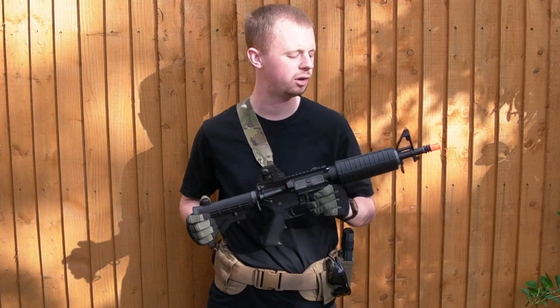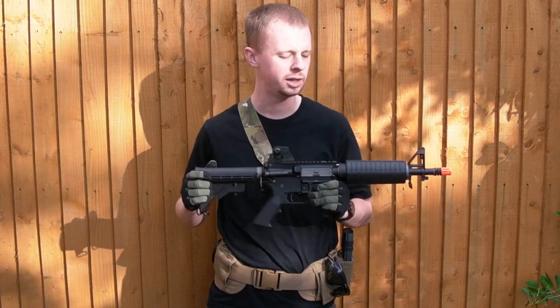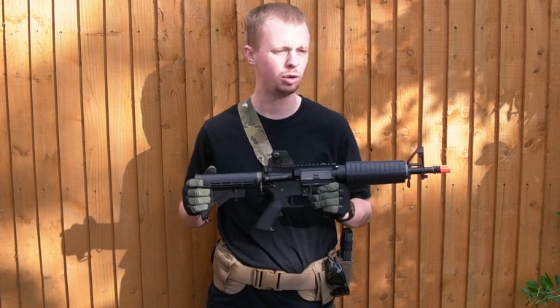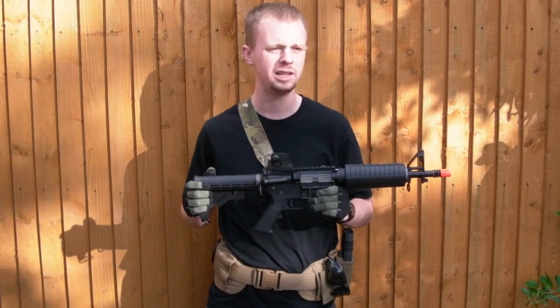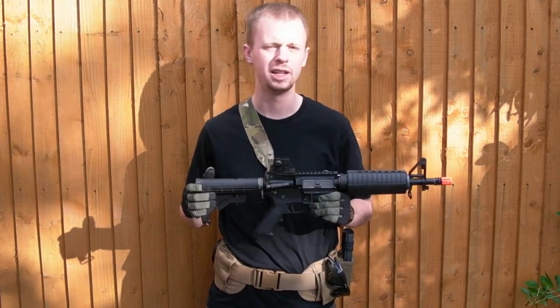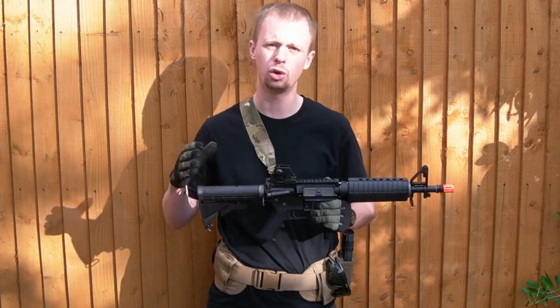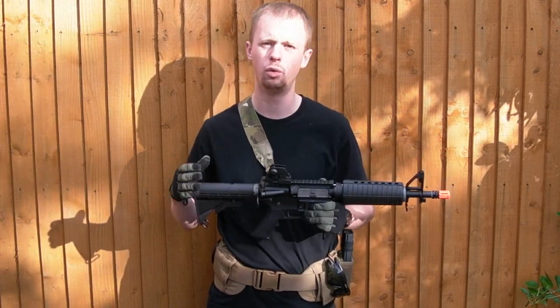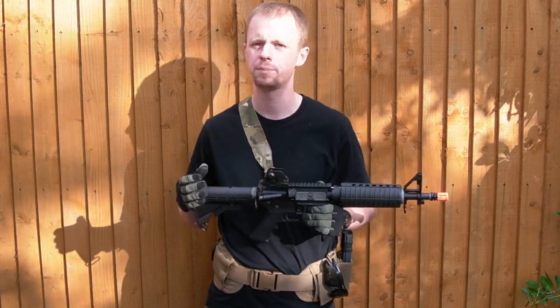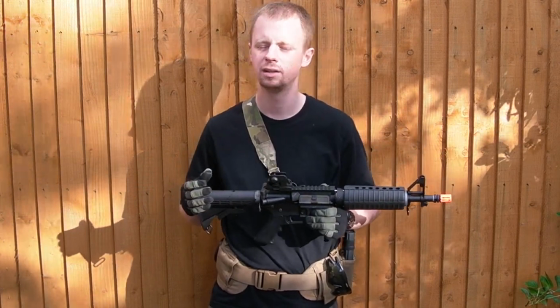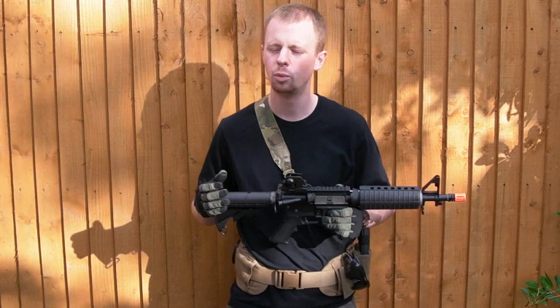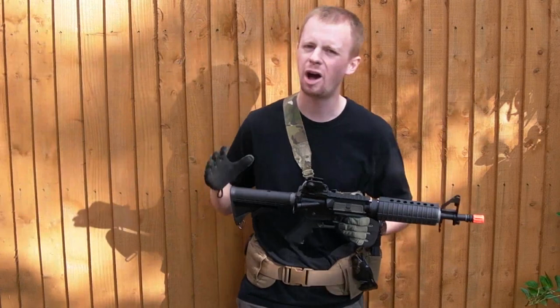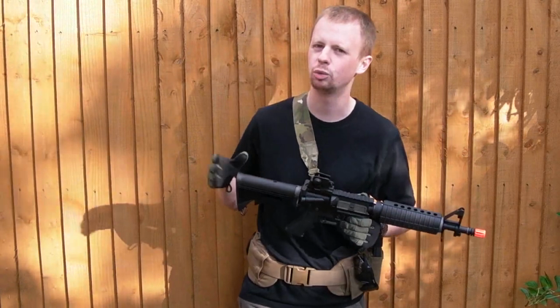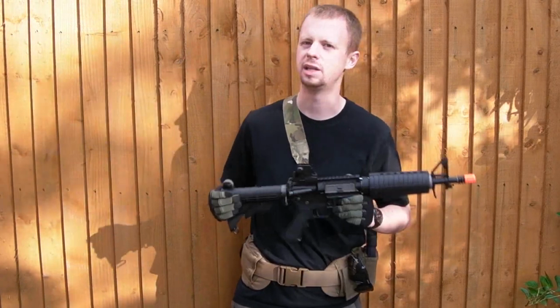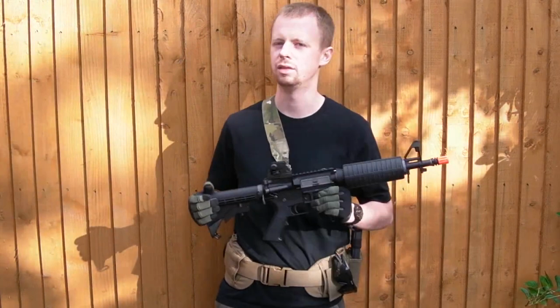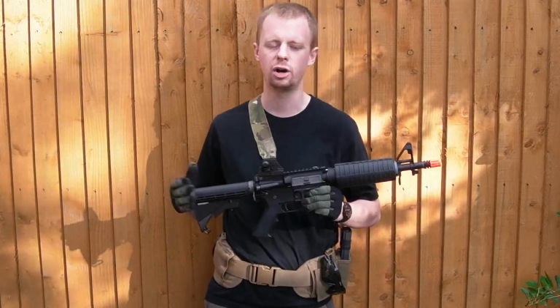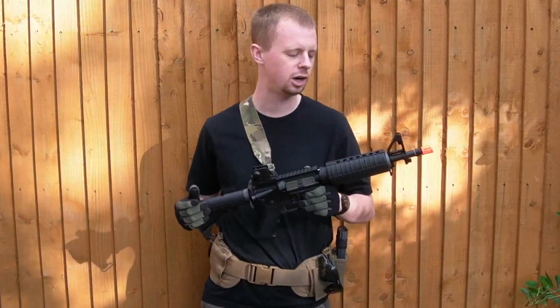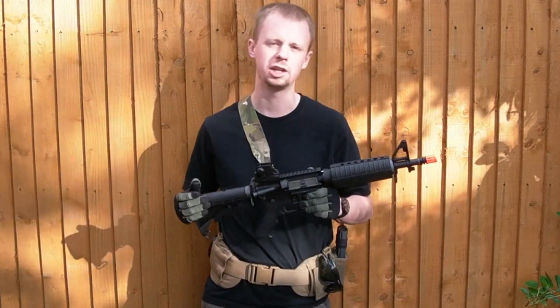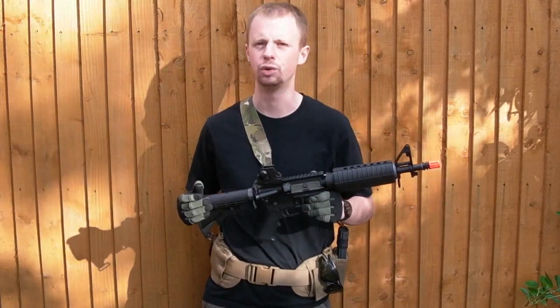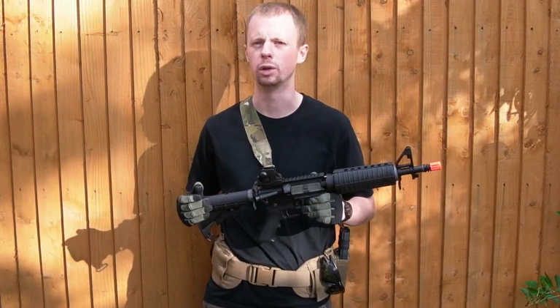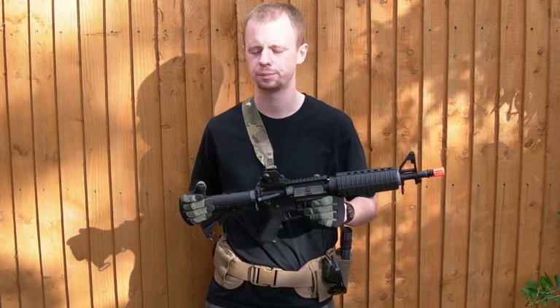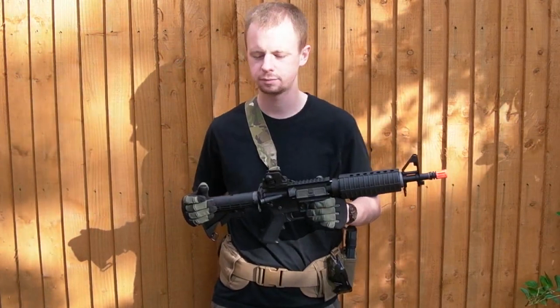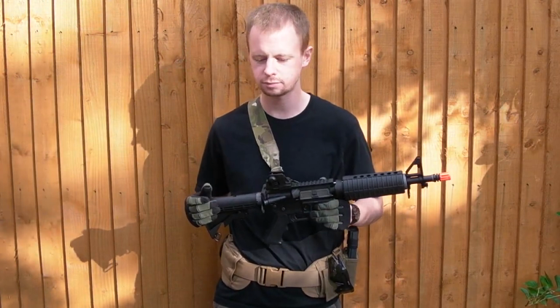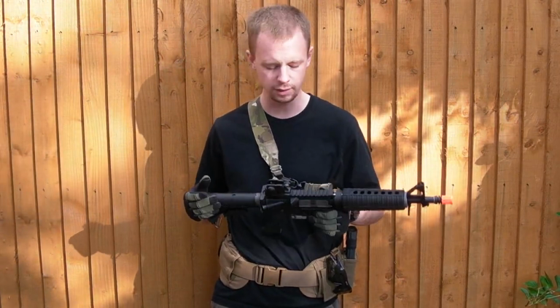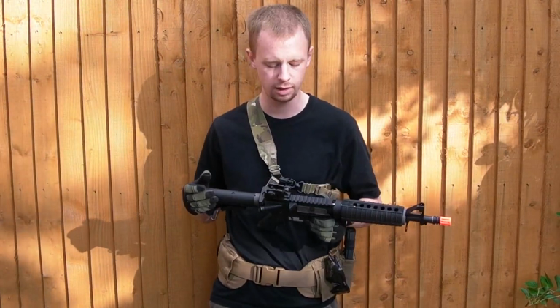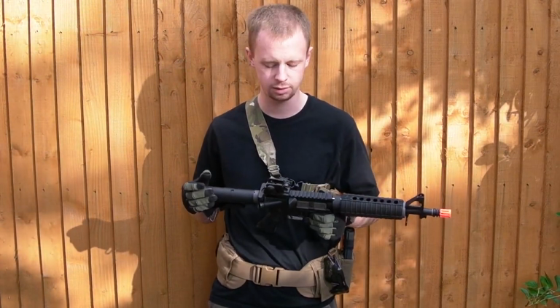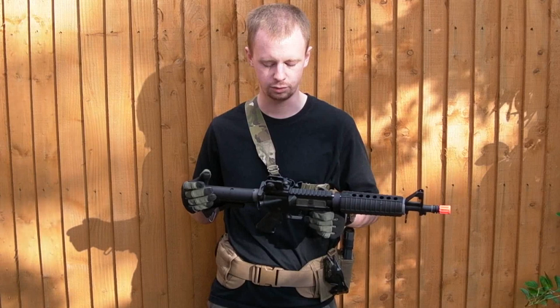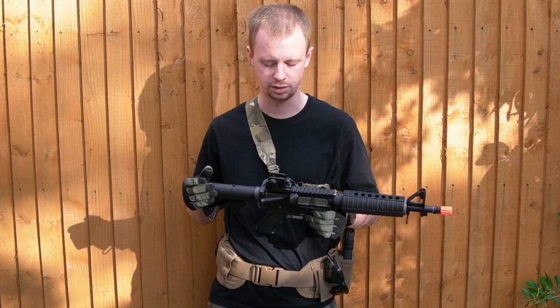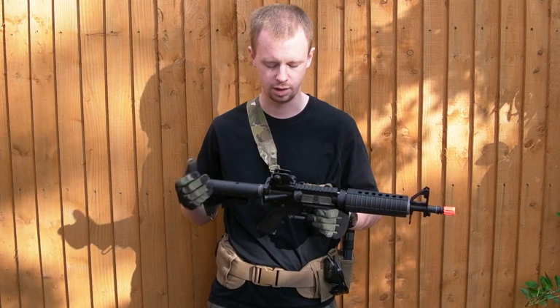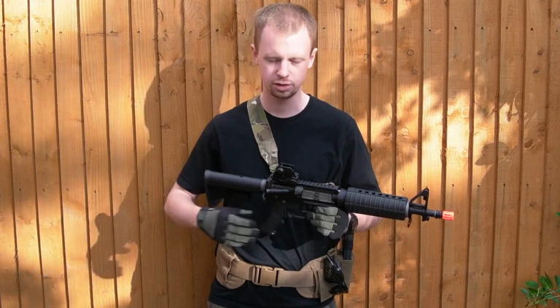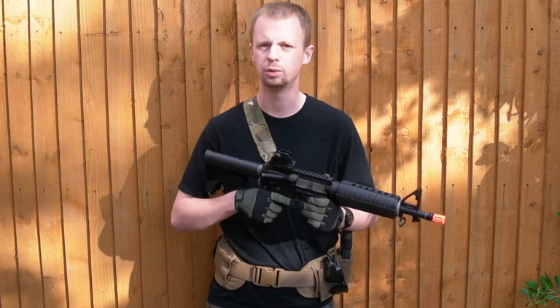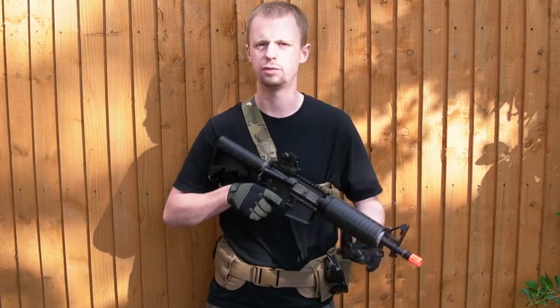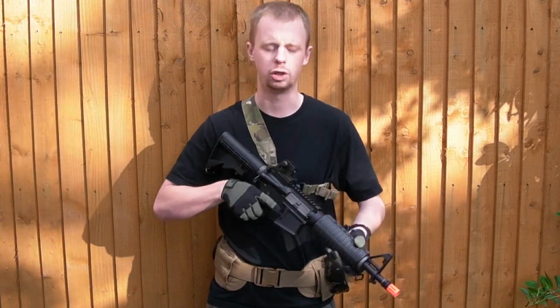Of the different airsoft systems for gas blowback ARs, these are probably, in stock form, arguably producing the hardest recoil. So obviously that's worth taking a few shots to experience.